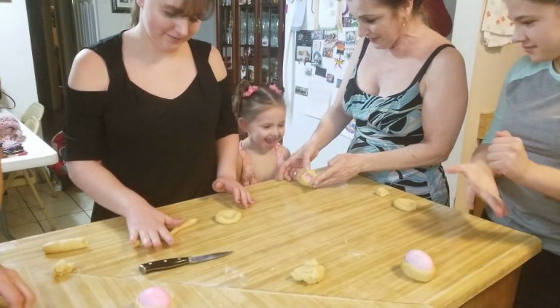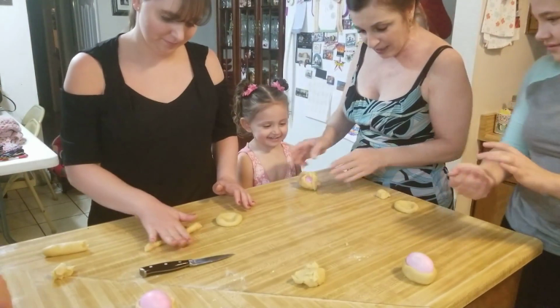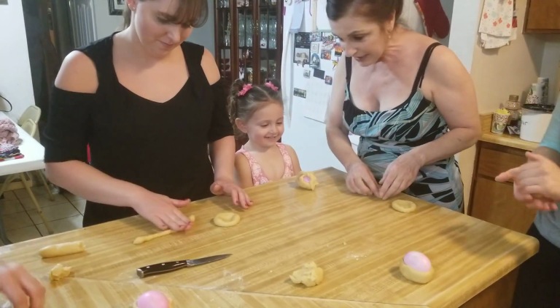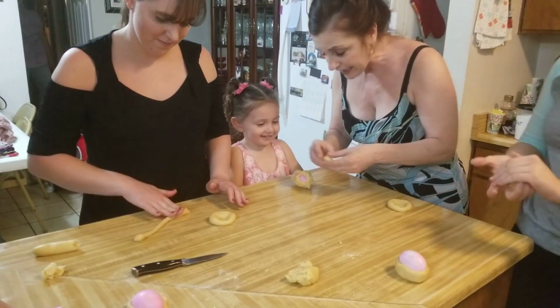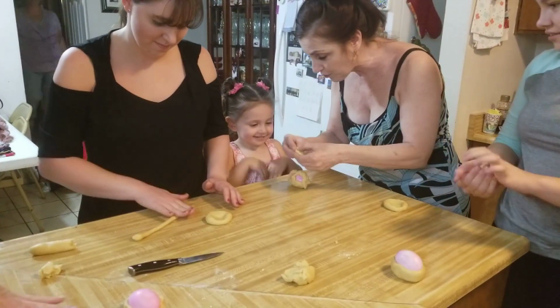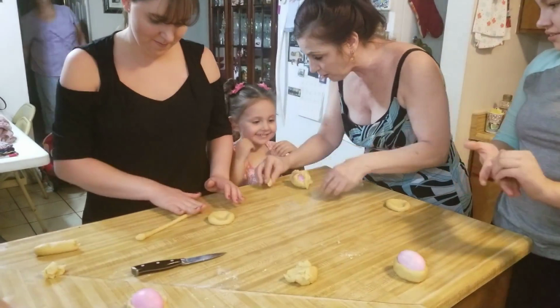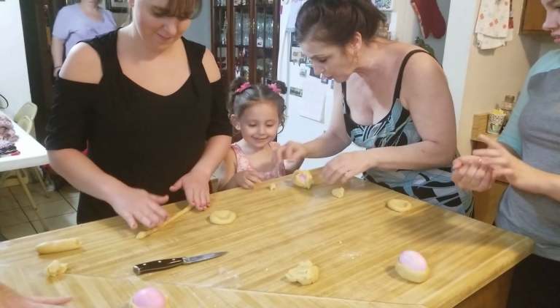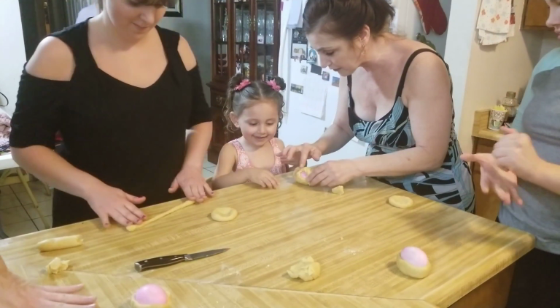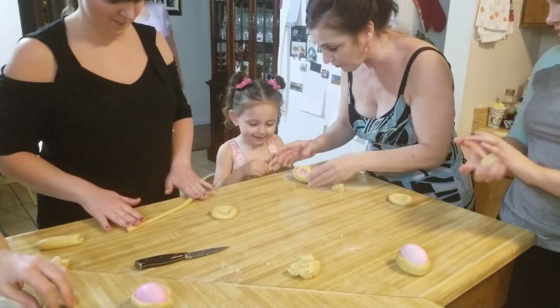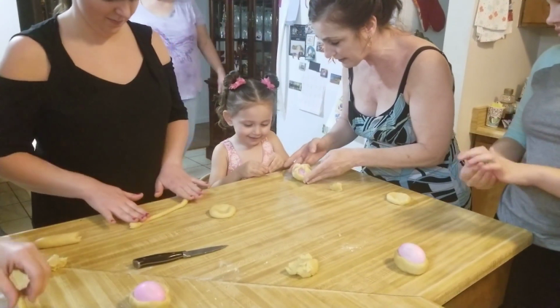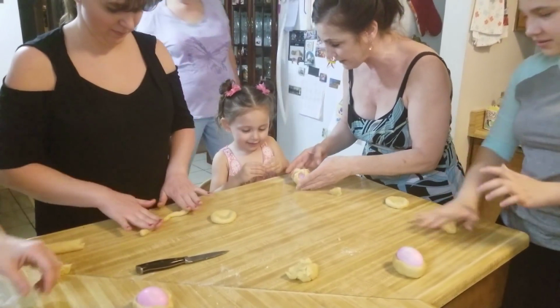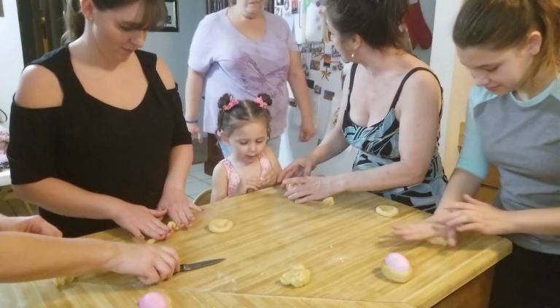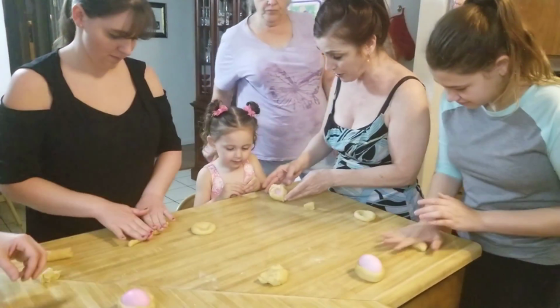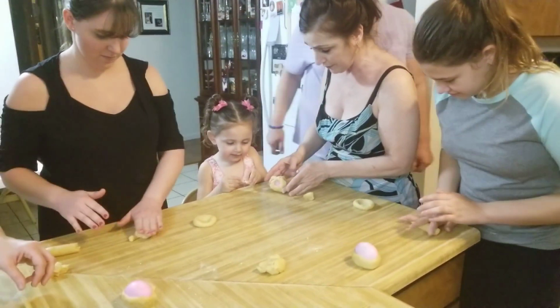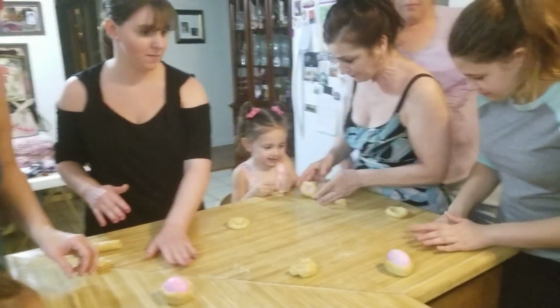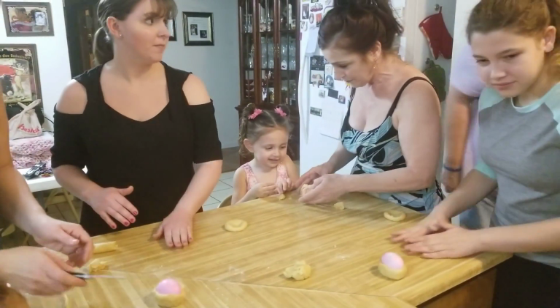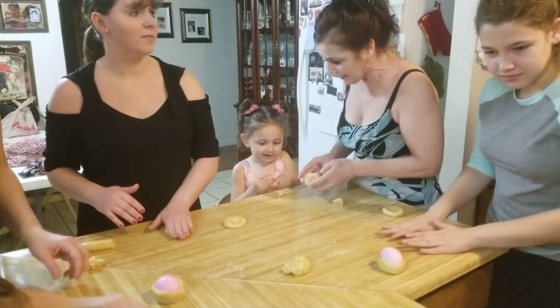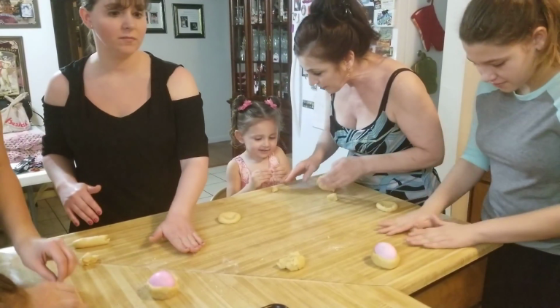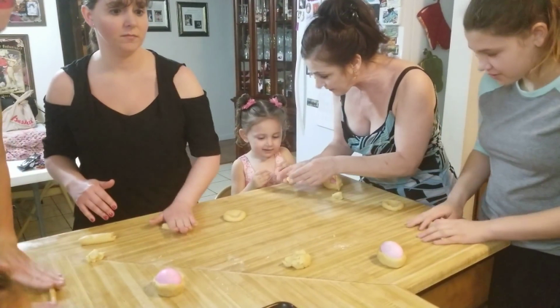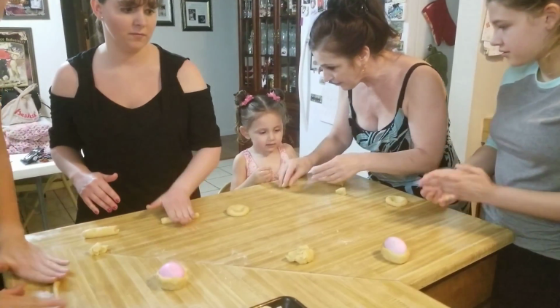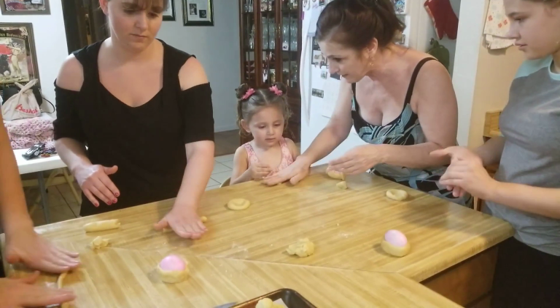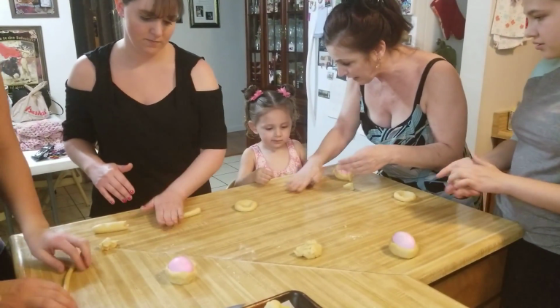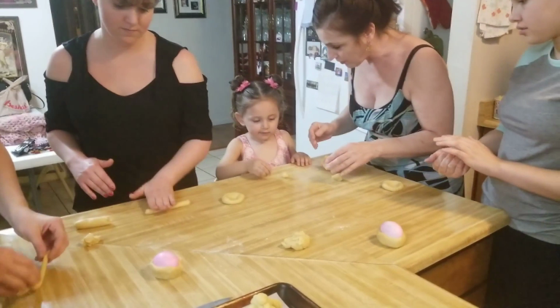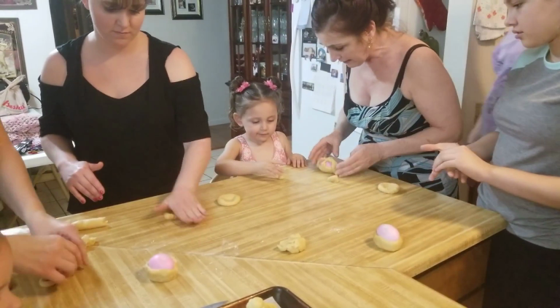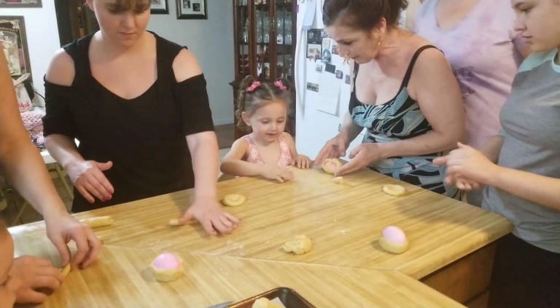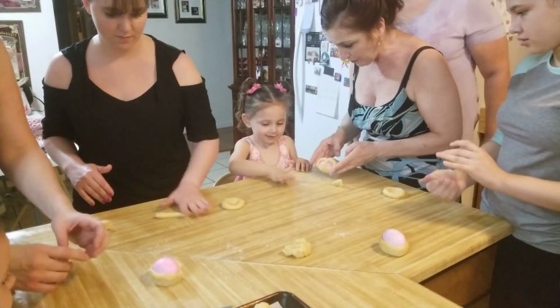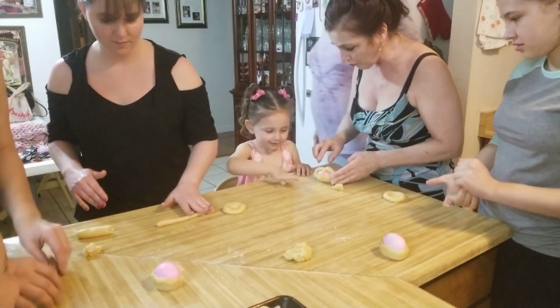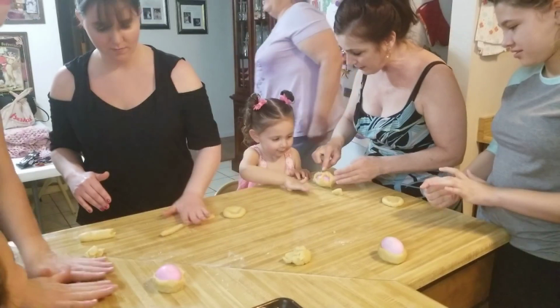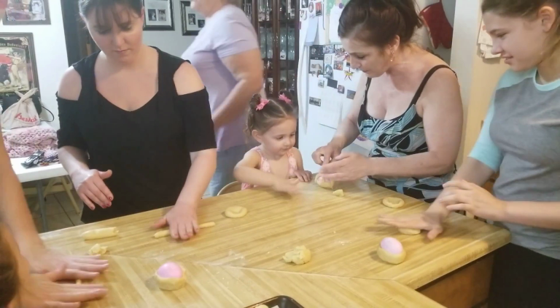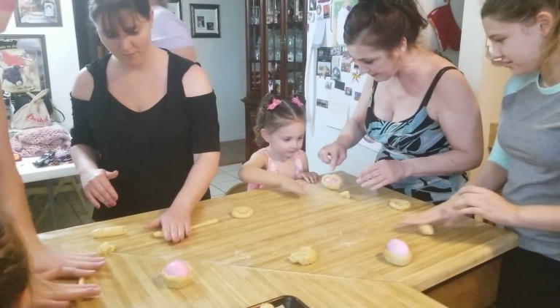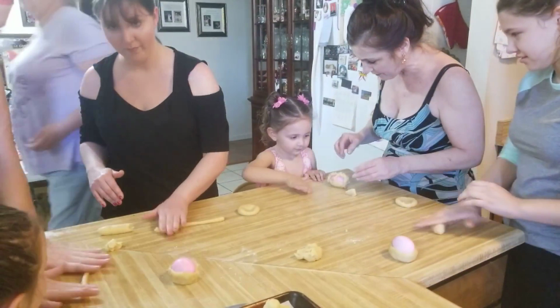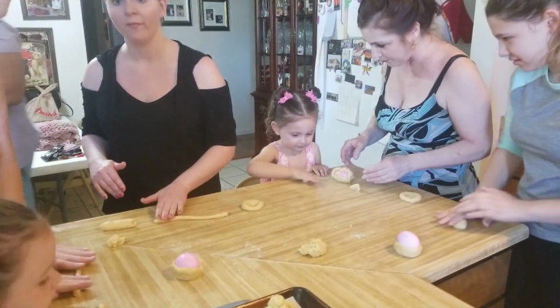Now make a tiny little ball and we're going to put the little ball right on top. Do you call it your son? No, like this big. Make a ball. Put the ball right smack dab in the arm.